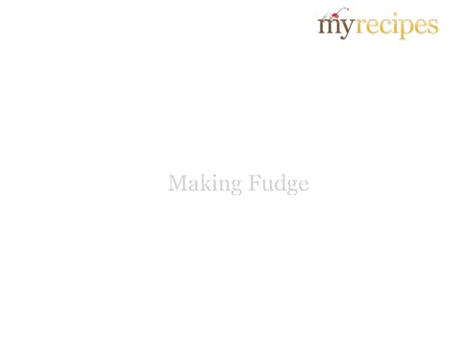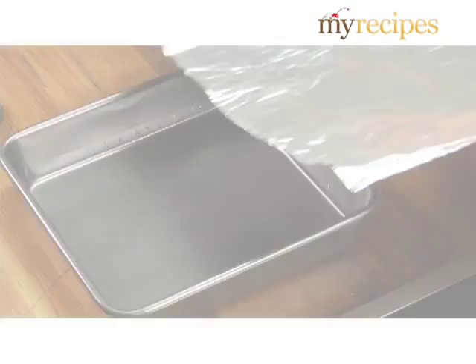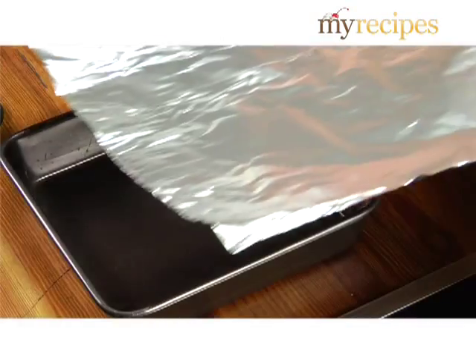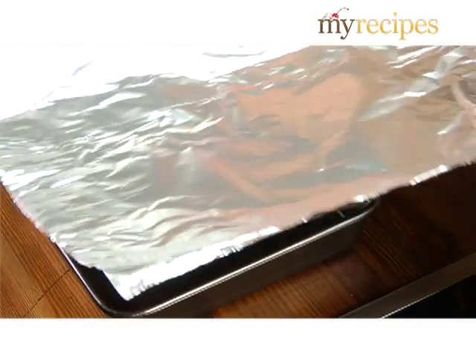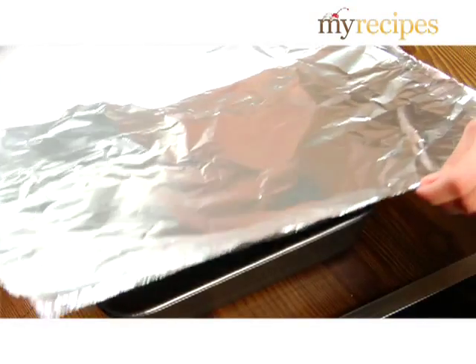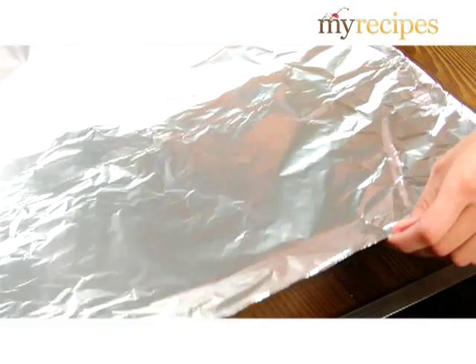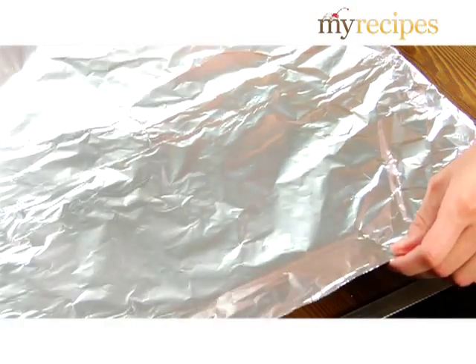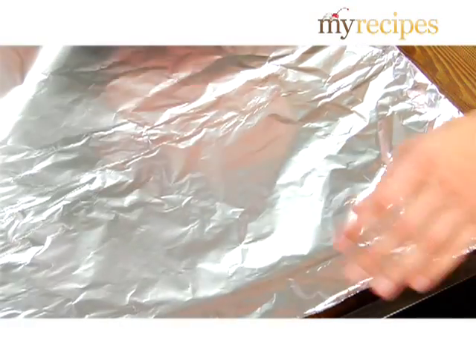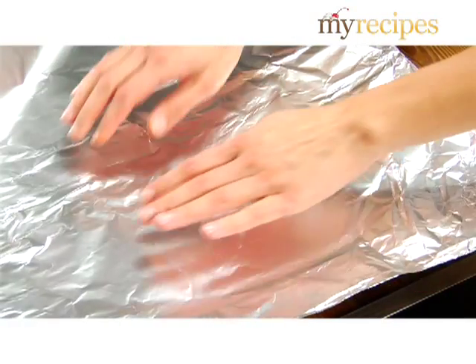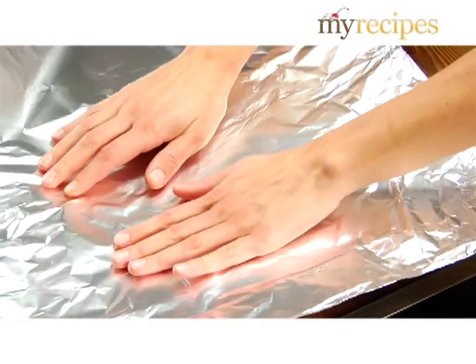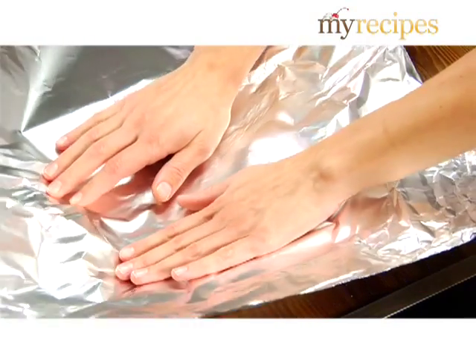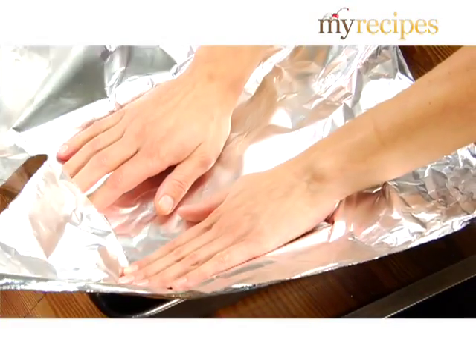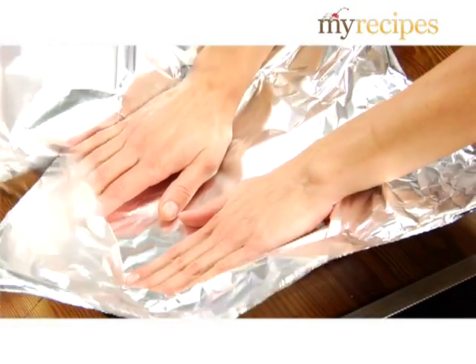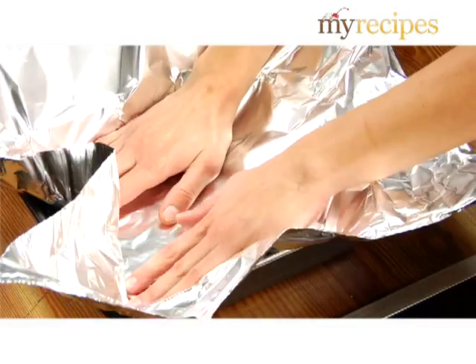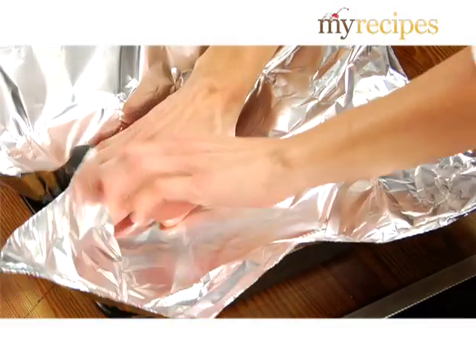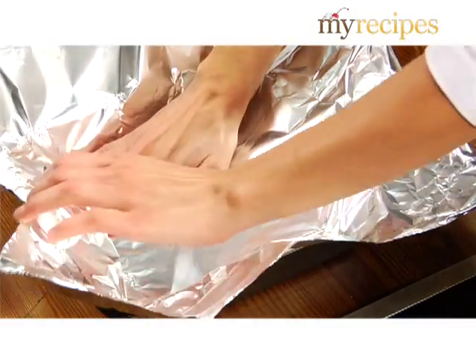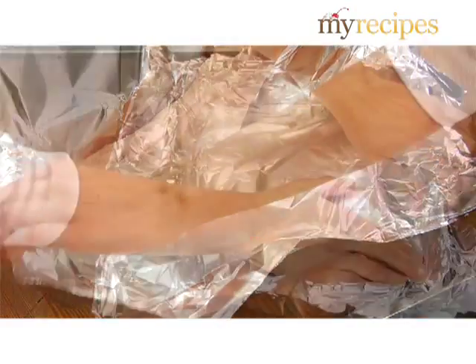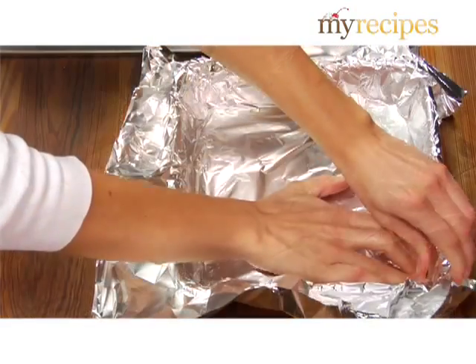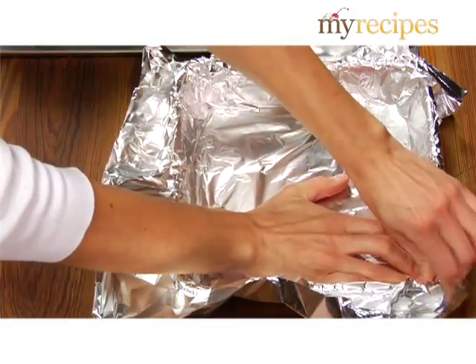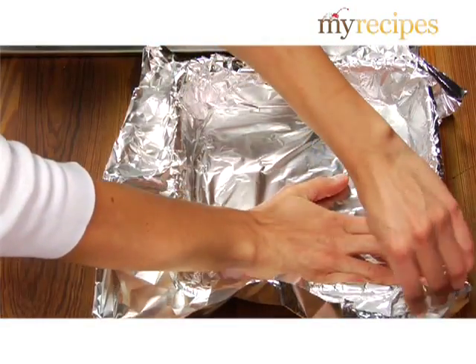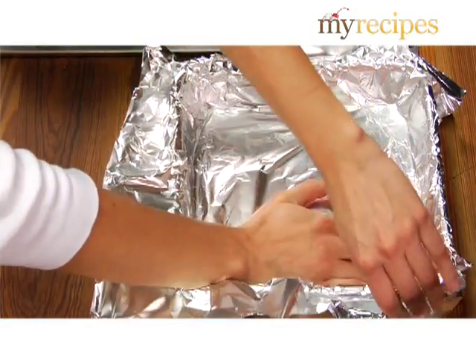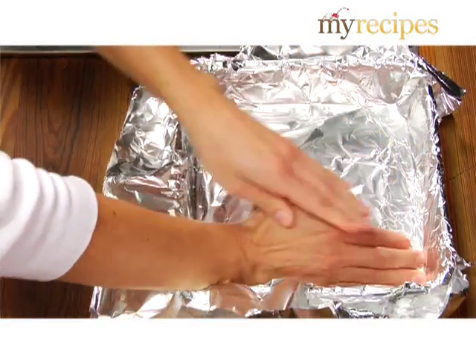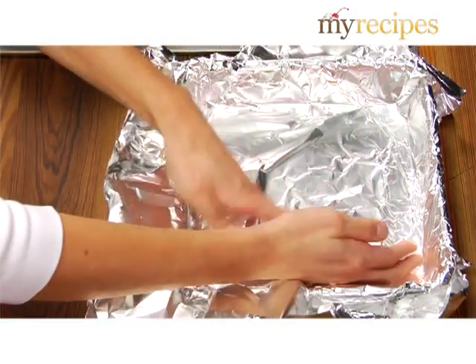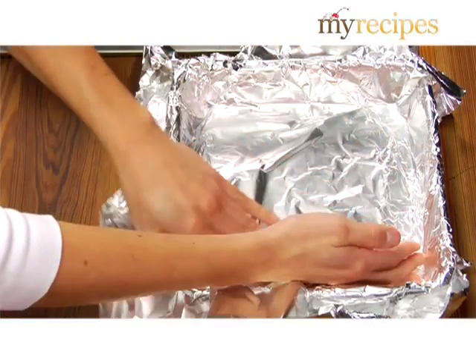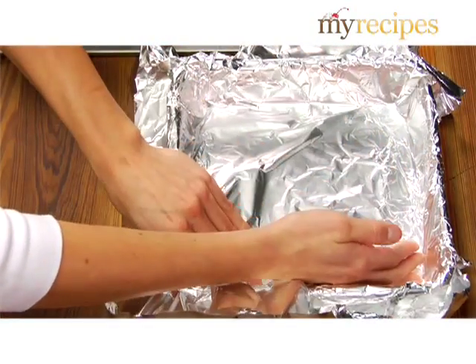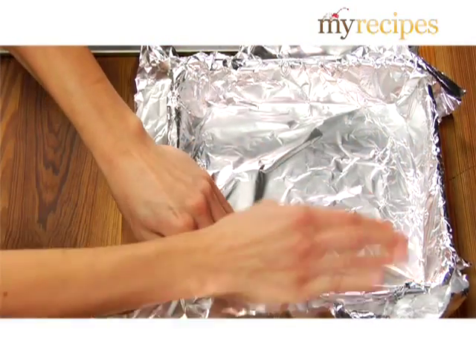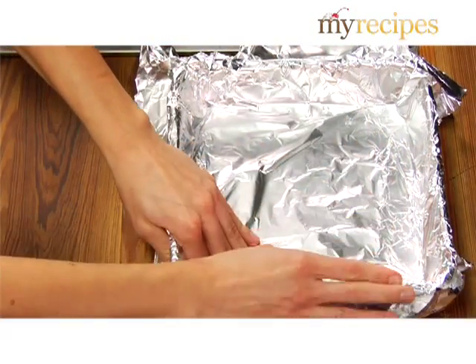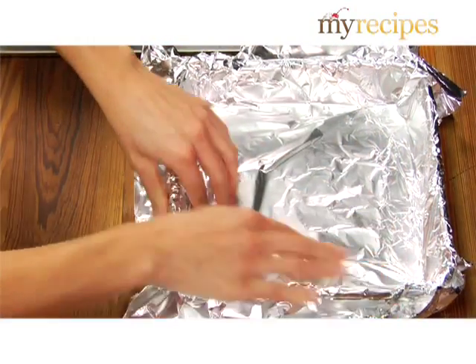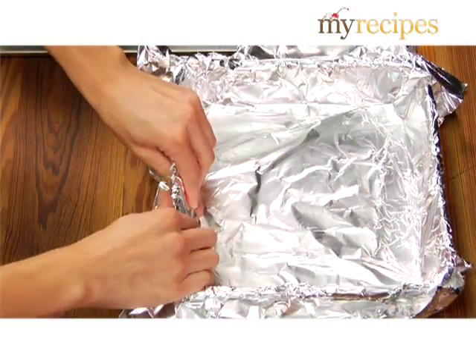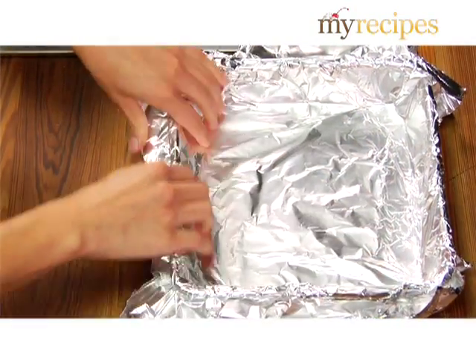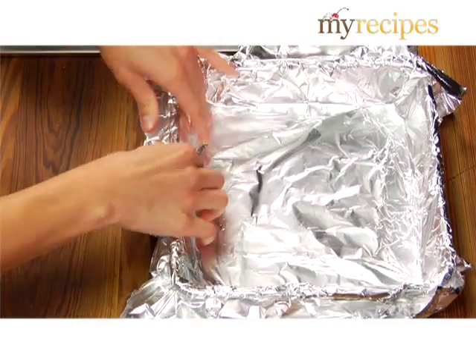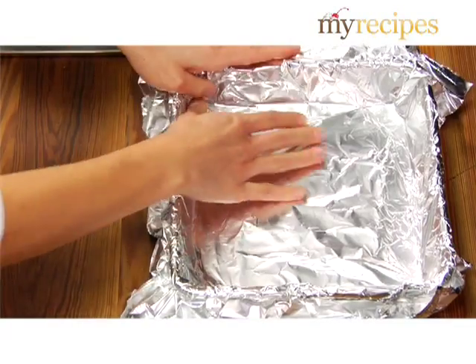When you make fudge, first line an eight-inch square baking pan with aluminum foil and coat with butter or cooking spray. Set the pan aside.